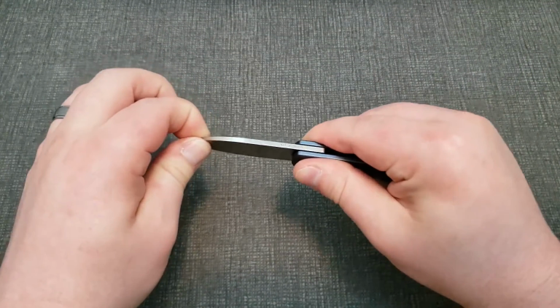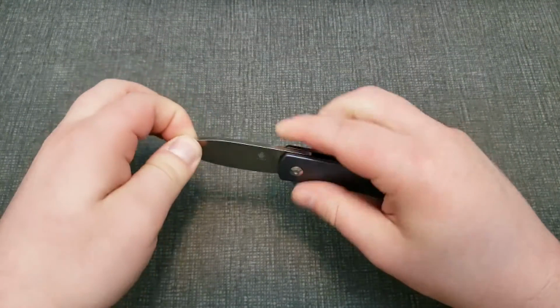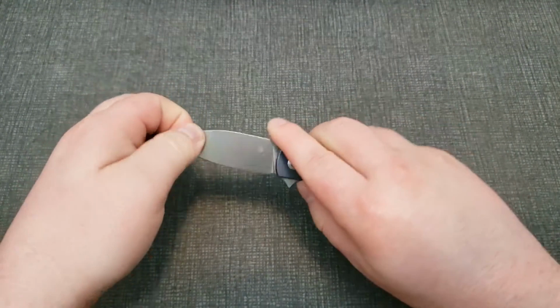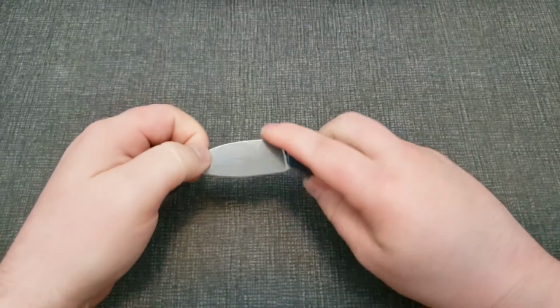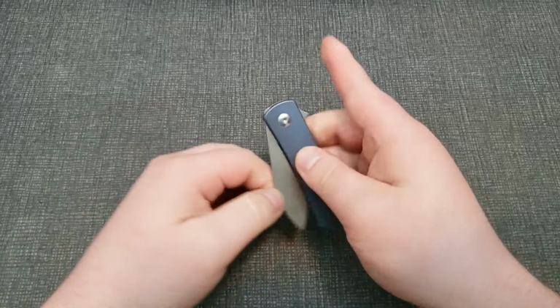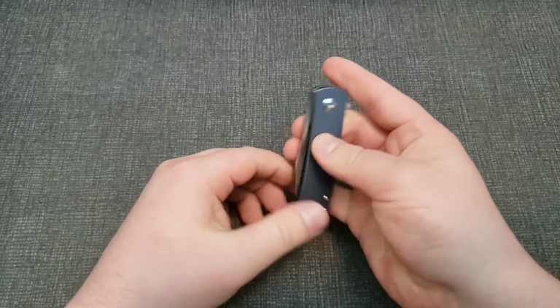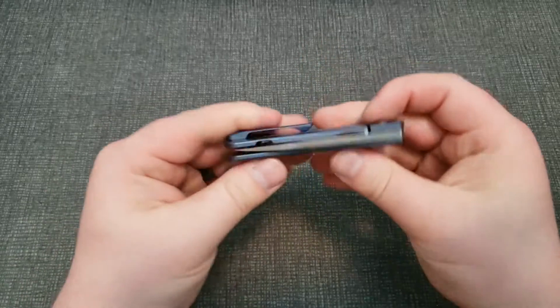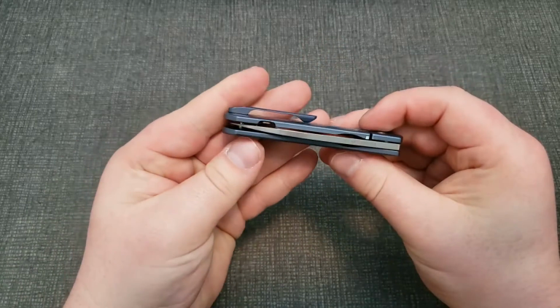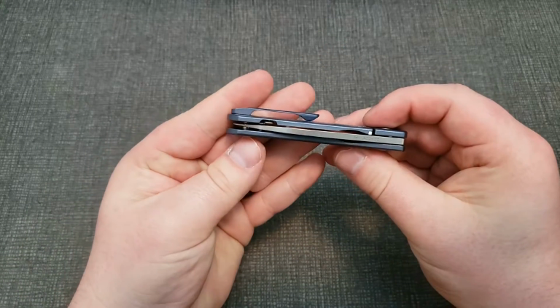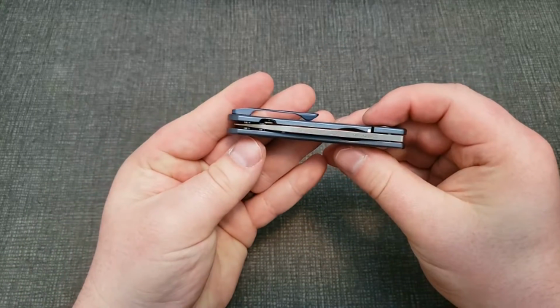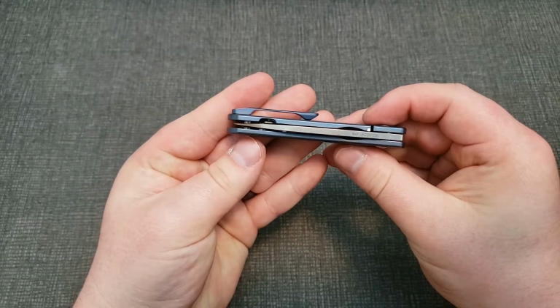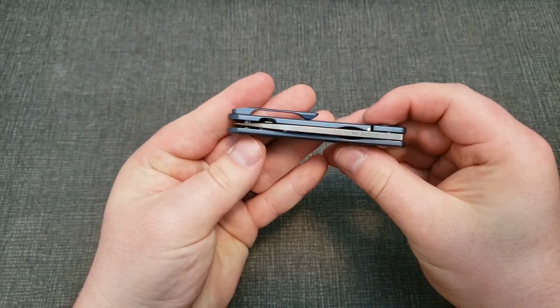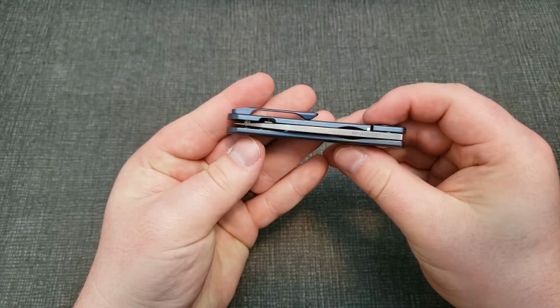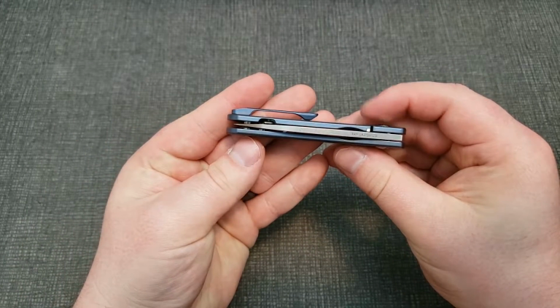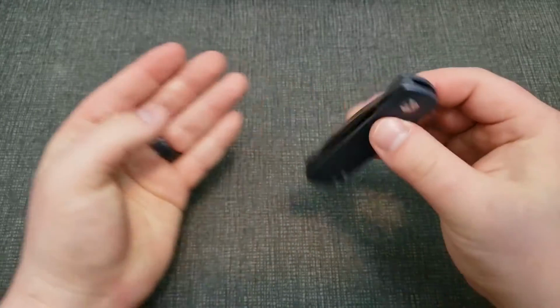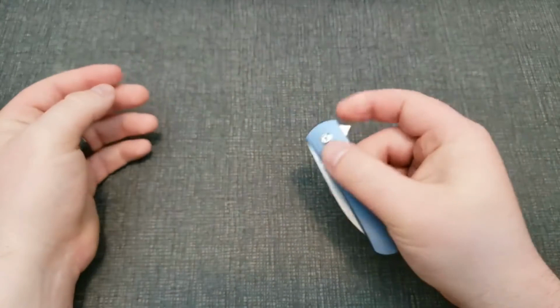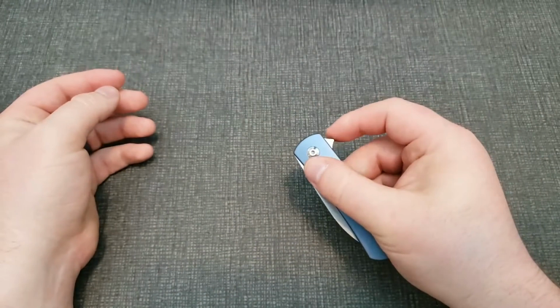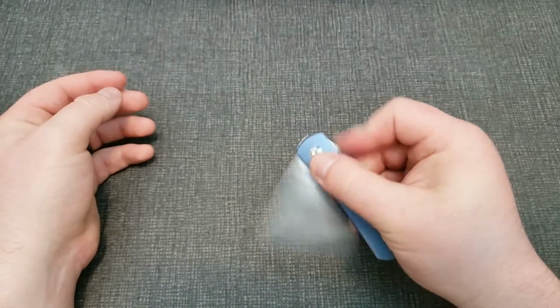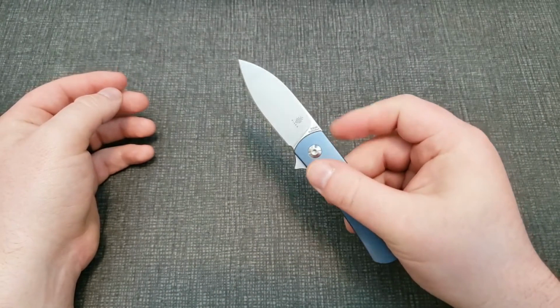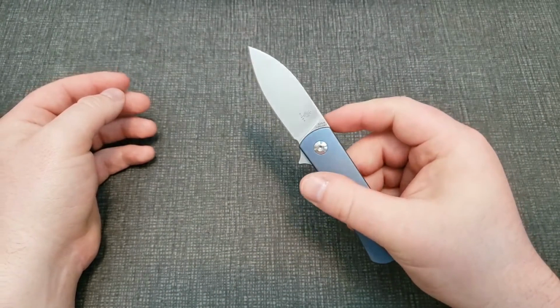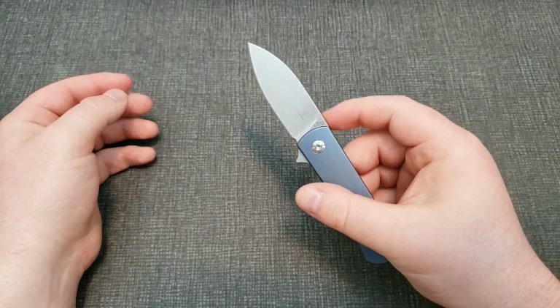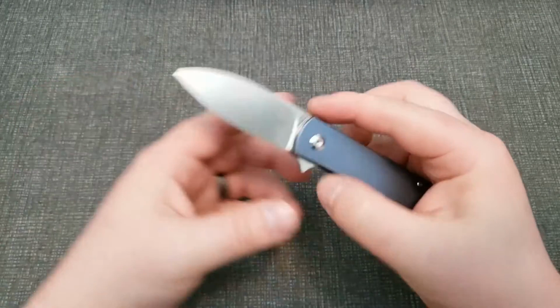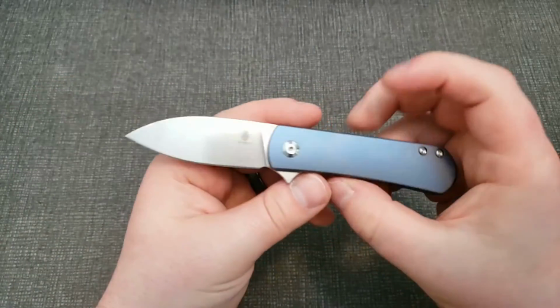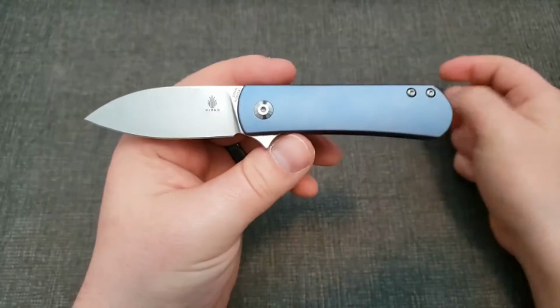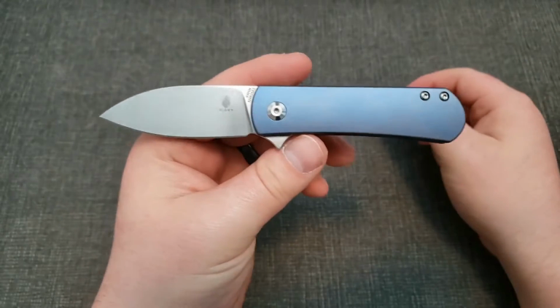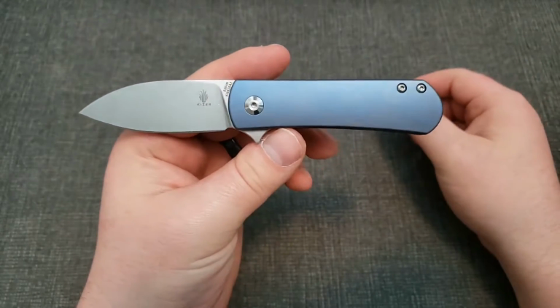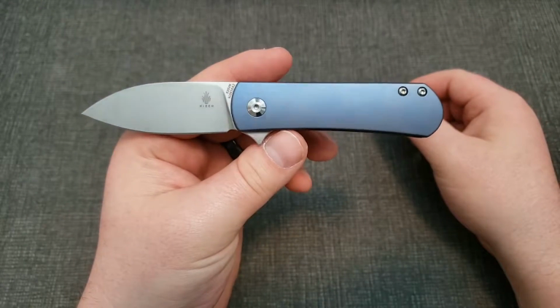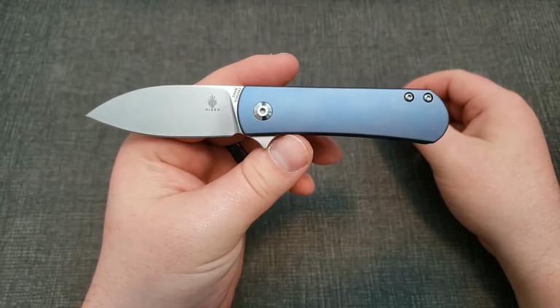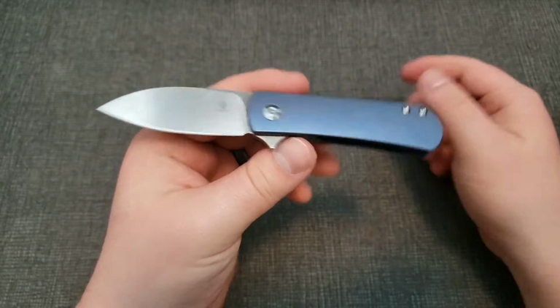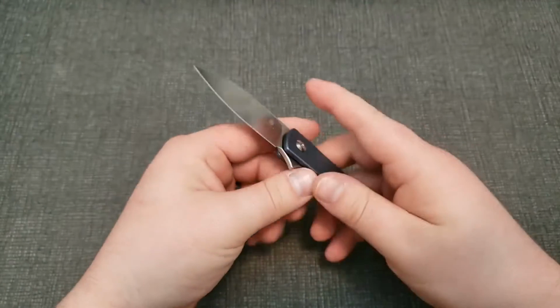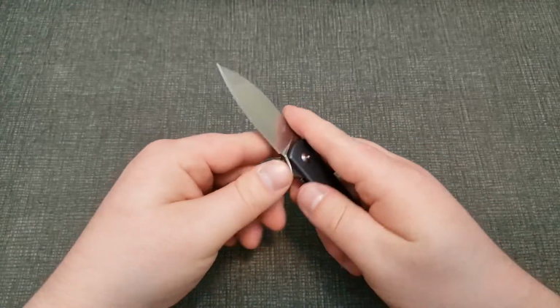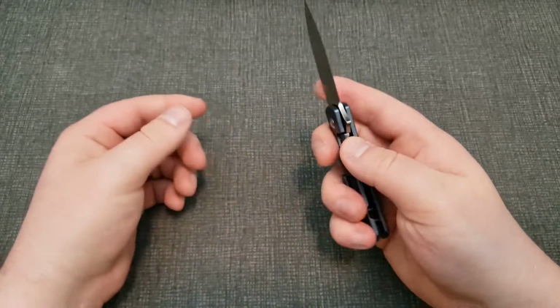No blade play, blade is centered, and it flips well. So yeah, this thing is awesome.